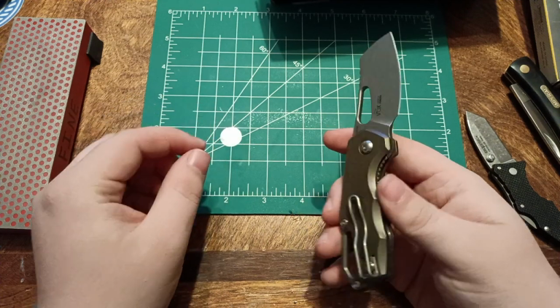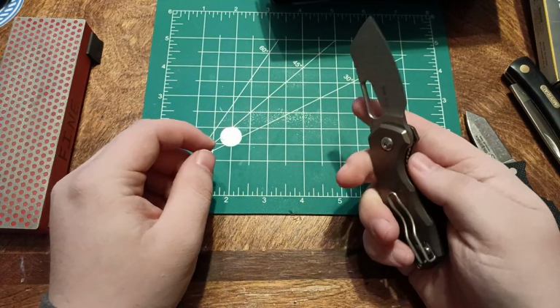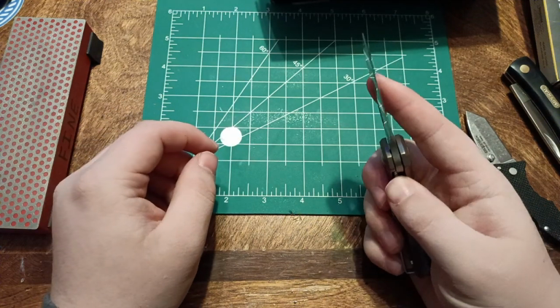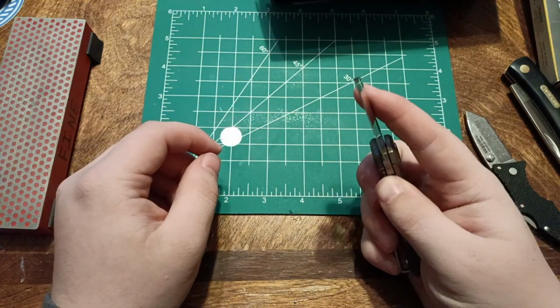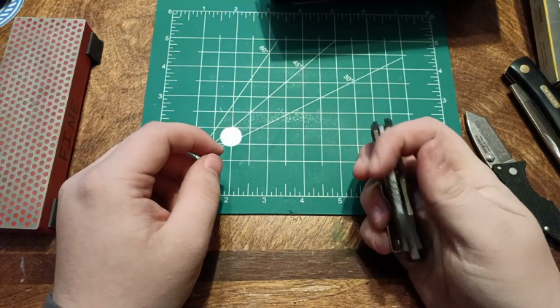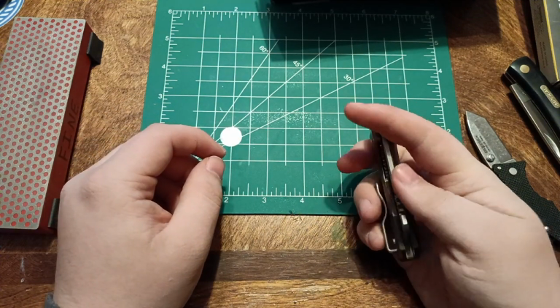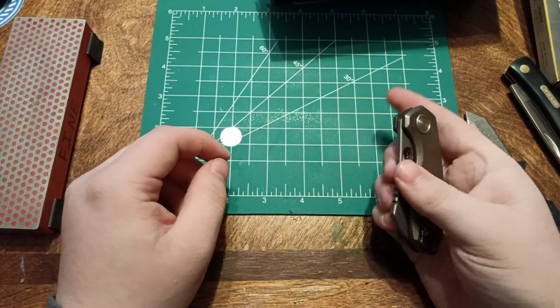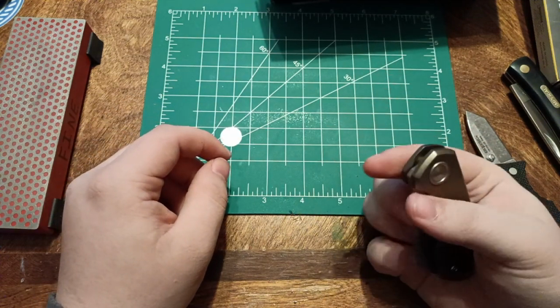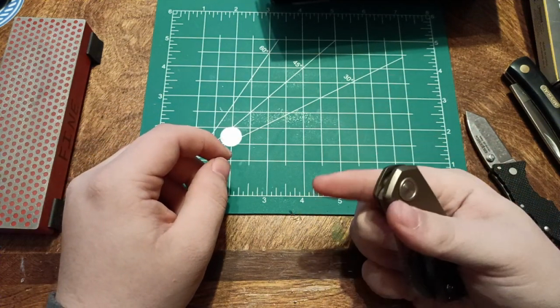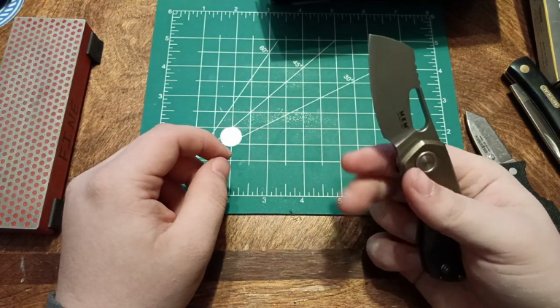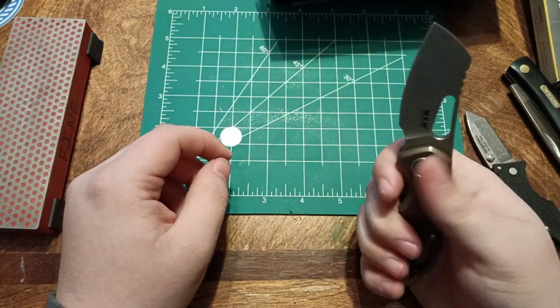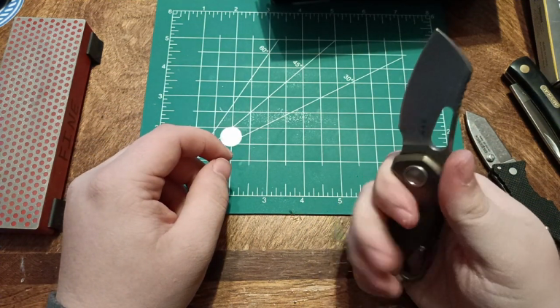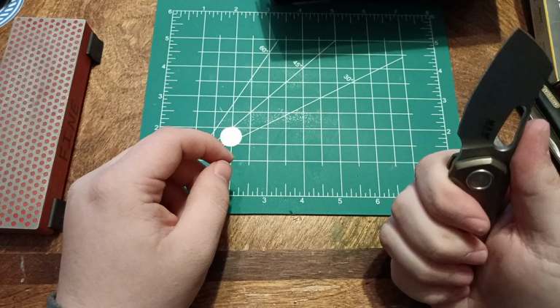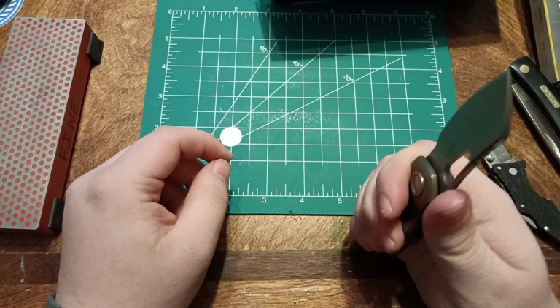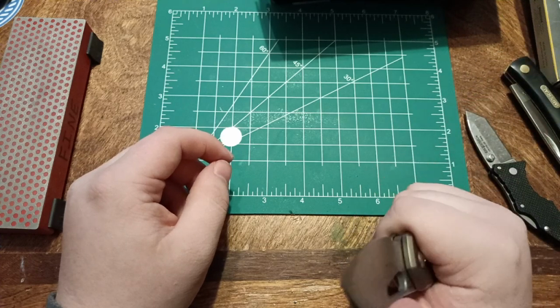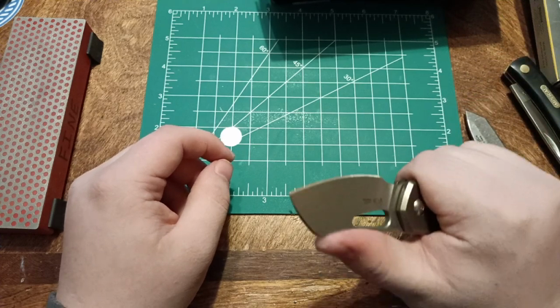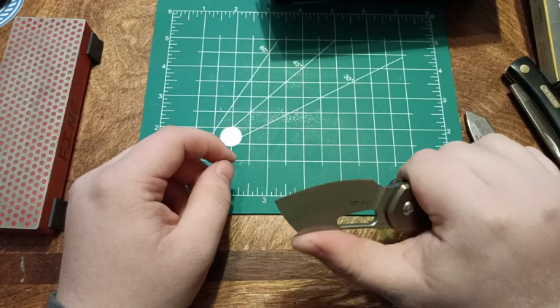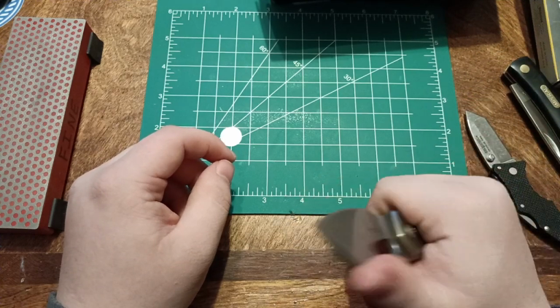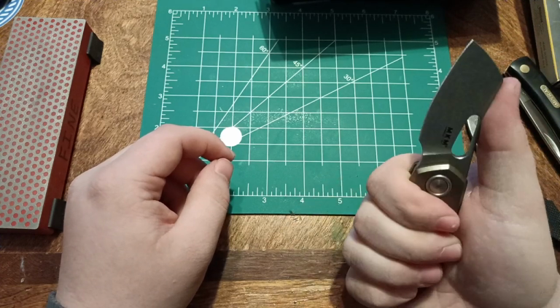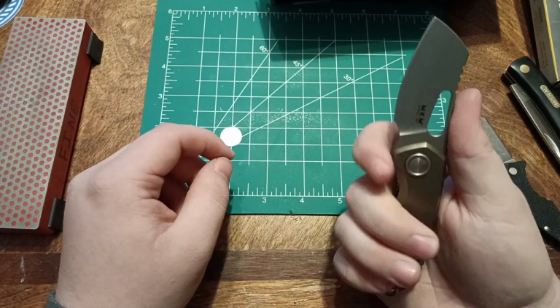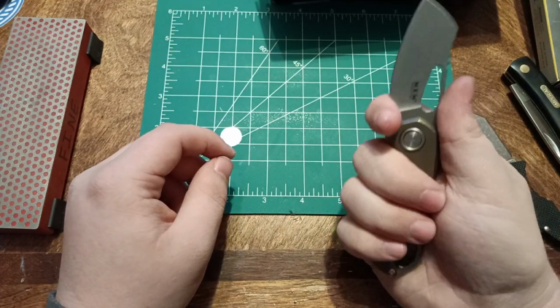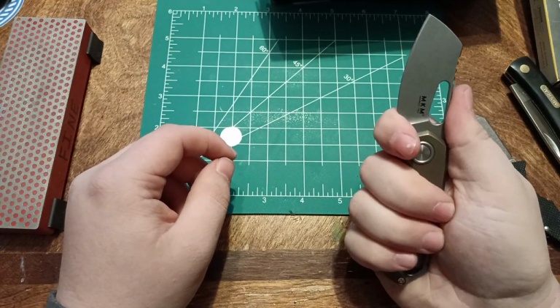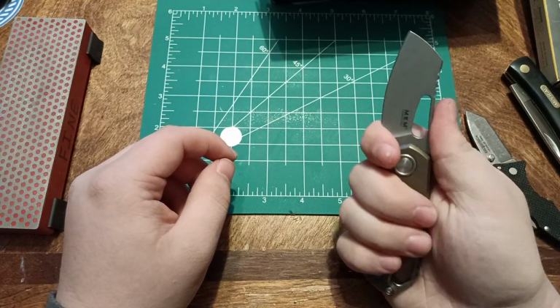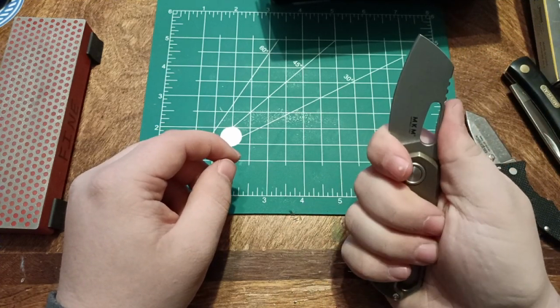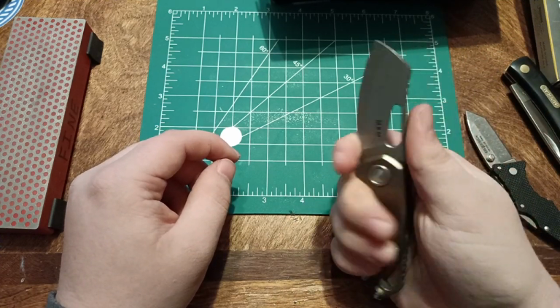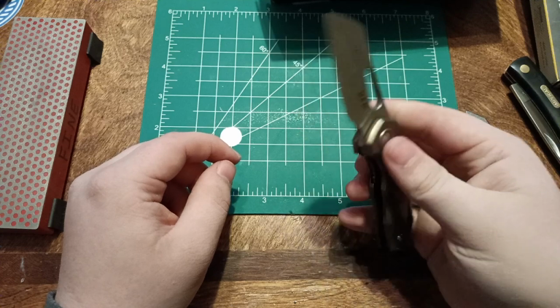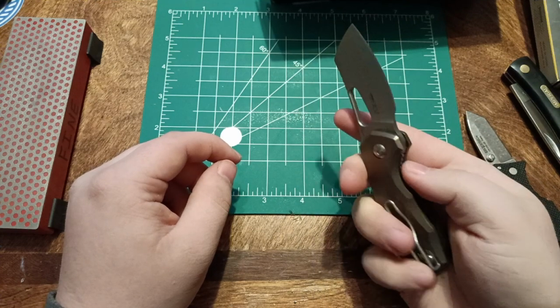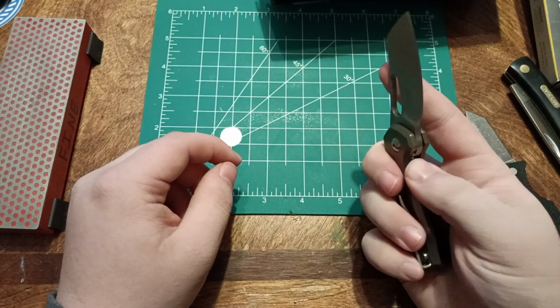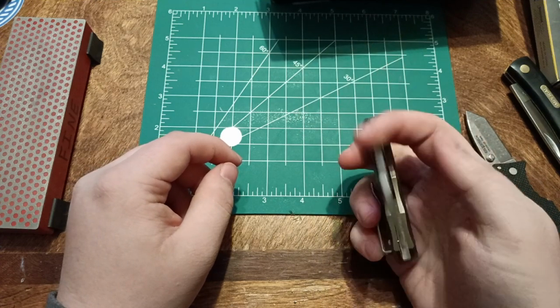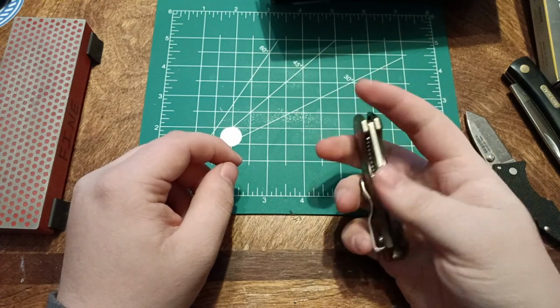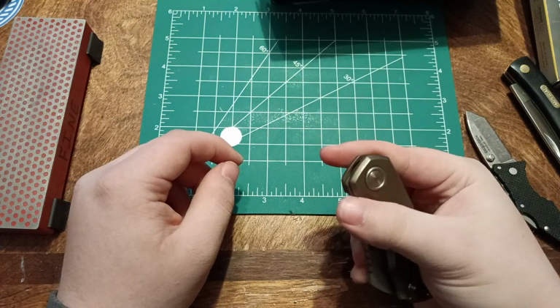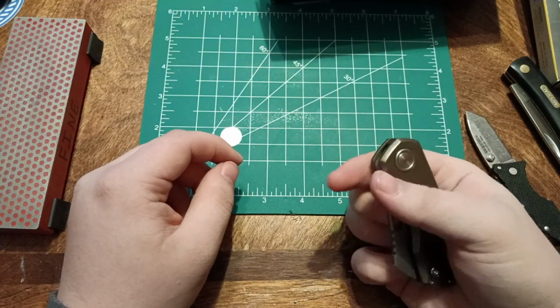That's interesting — that's one way of protecting the titanium, I guess. It's just so smooth. I'm going to enjoy this for a while.